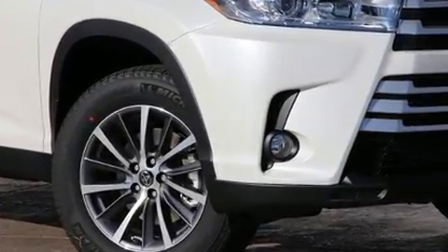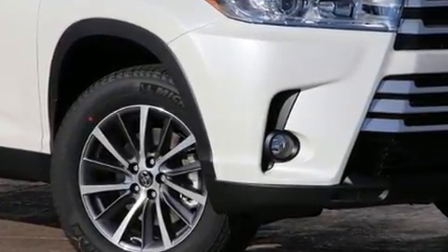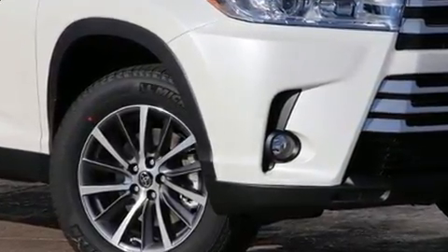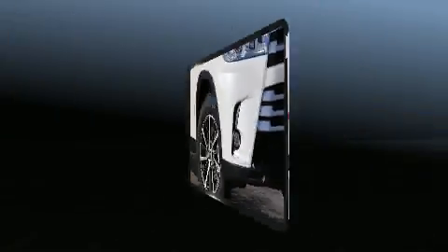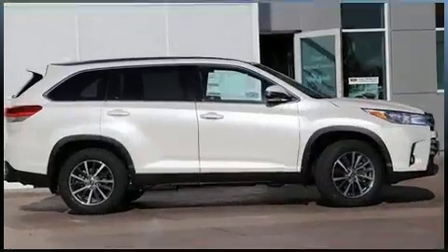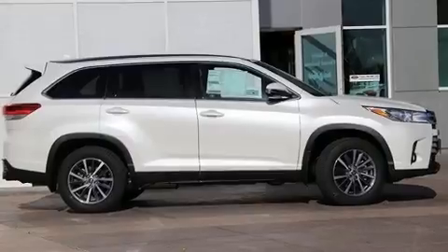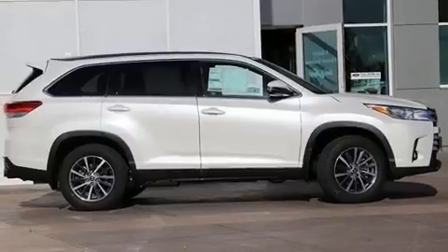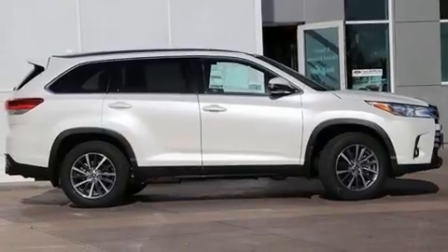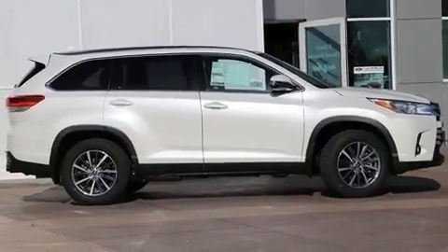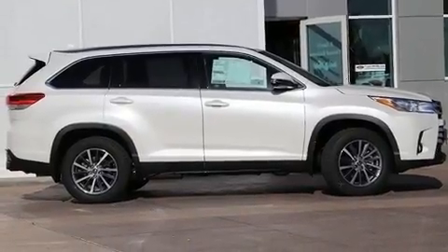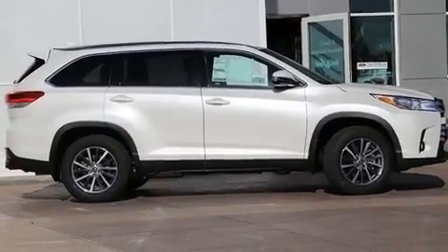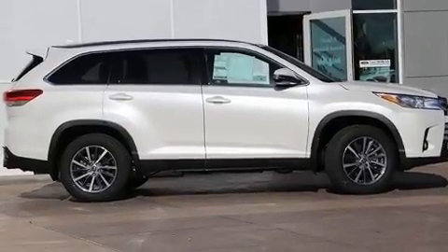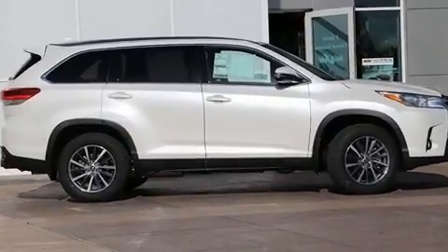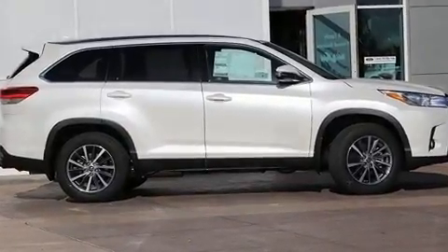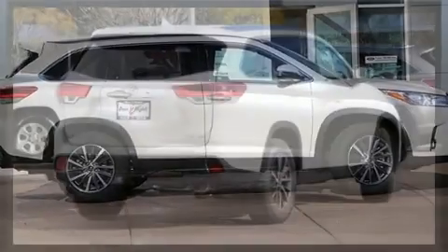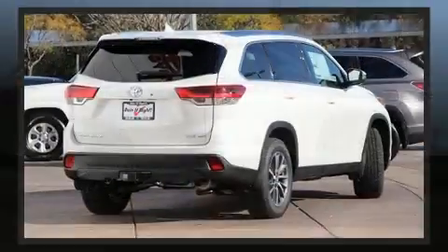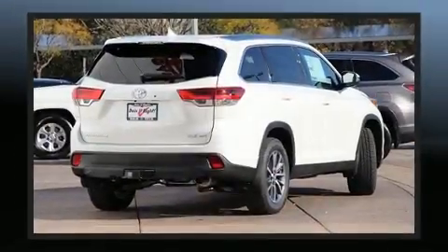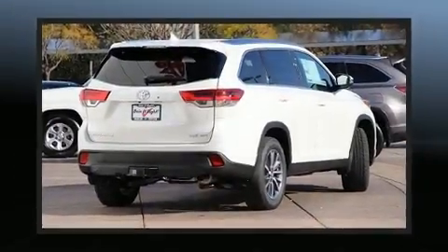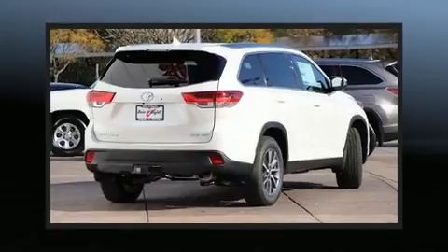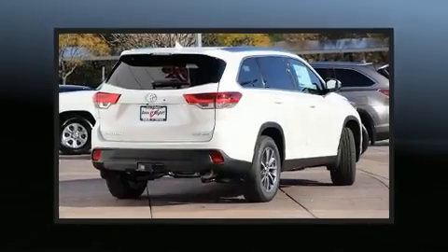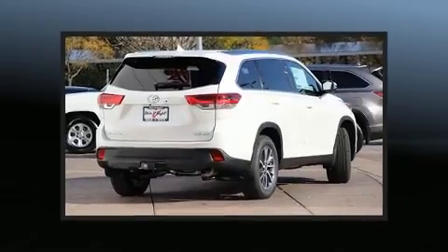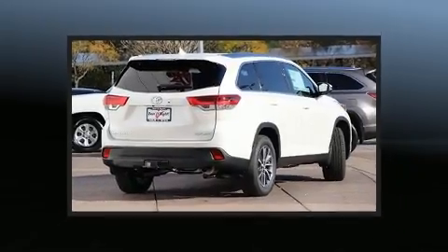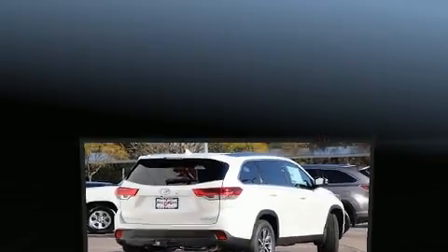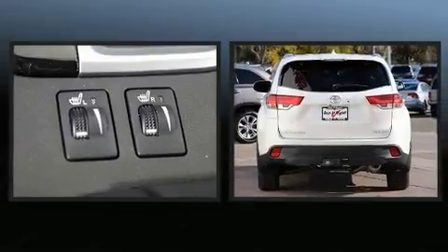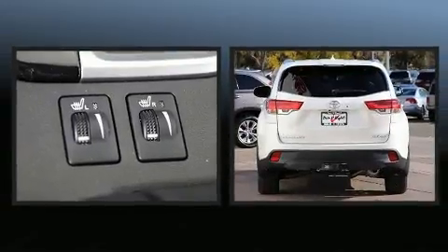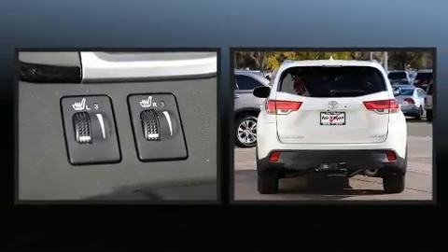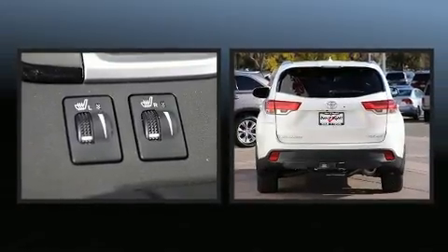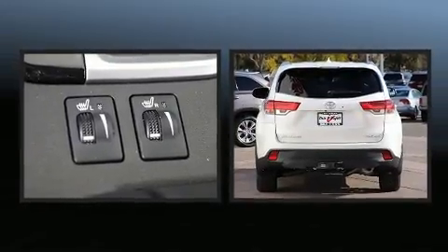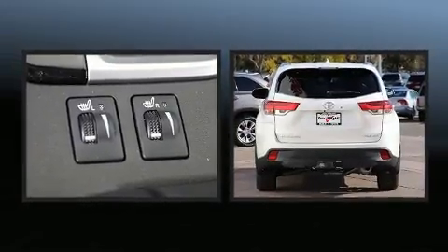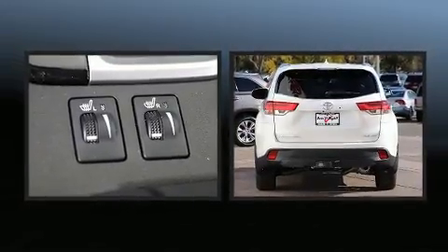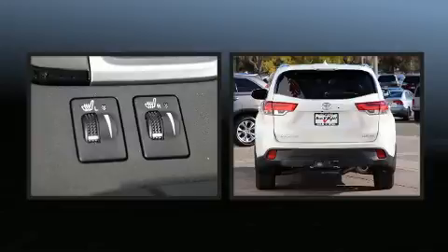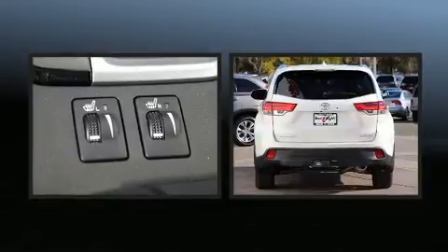Toyota infused the interior with top shelf amenities such as an automatic dimming rear view mirror, an outside temperature display, power moonroof, a power liftgate, and power front seats.